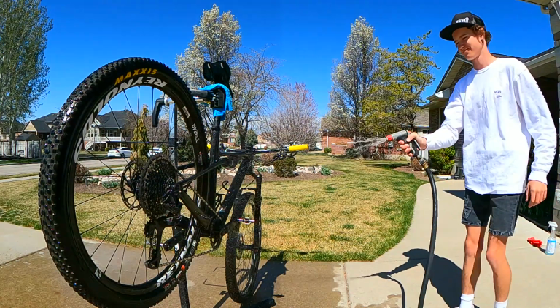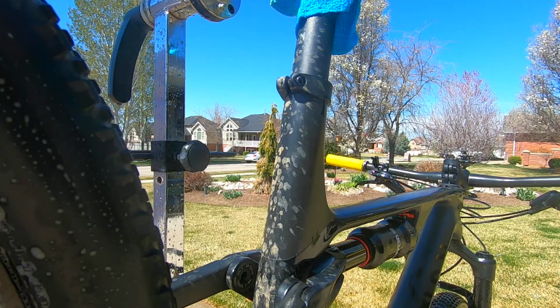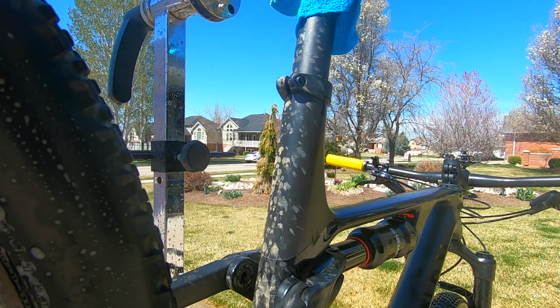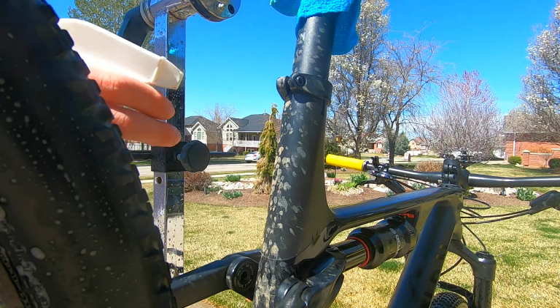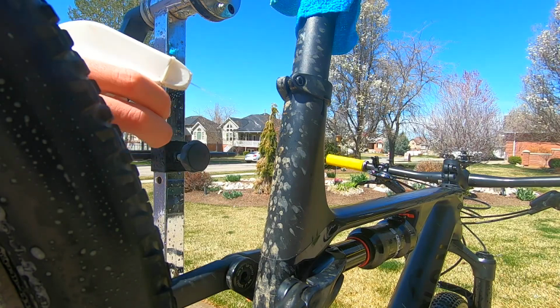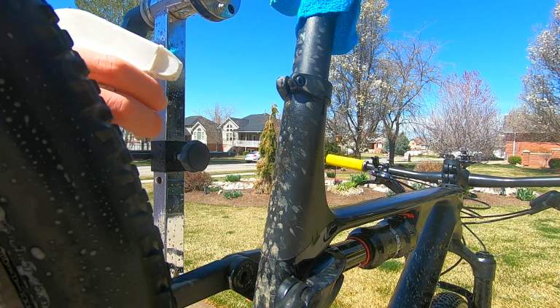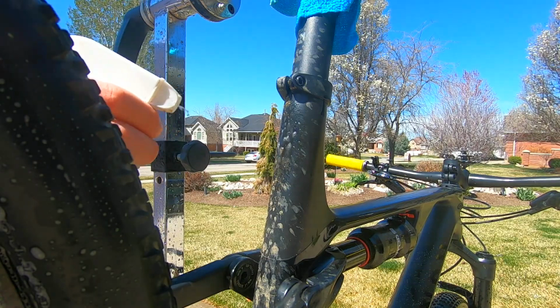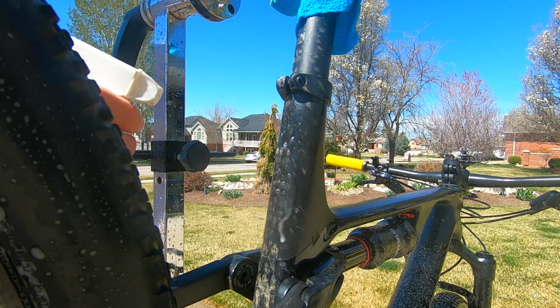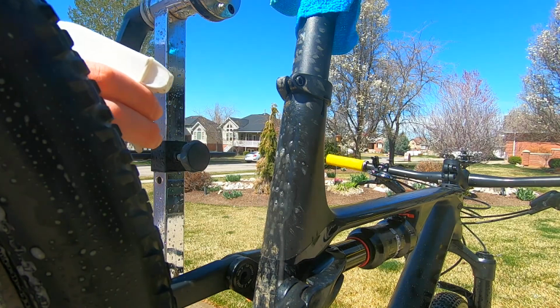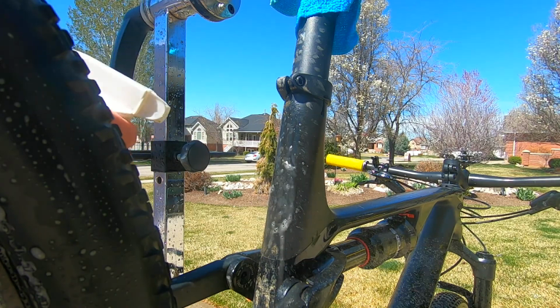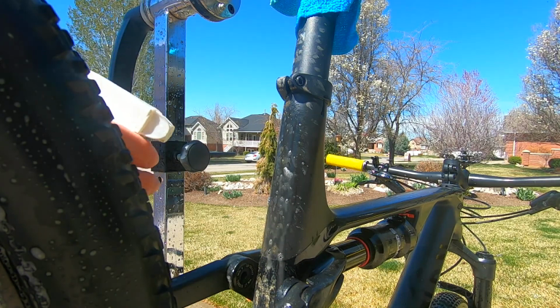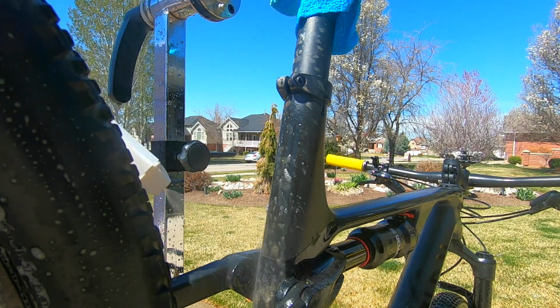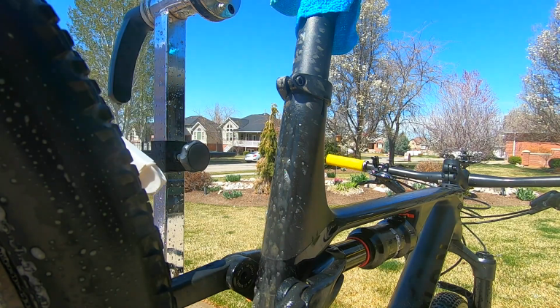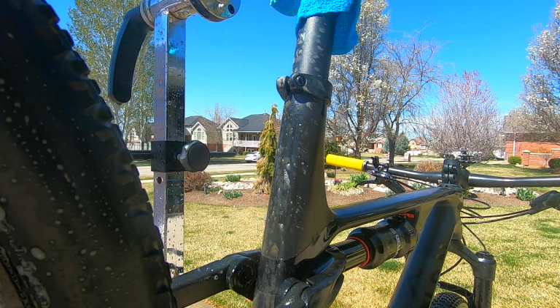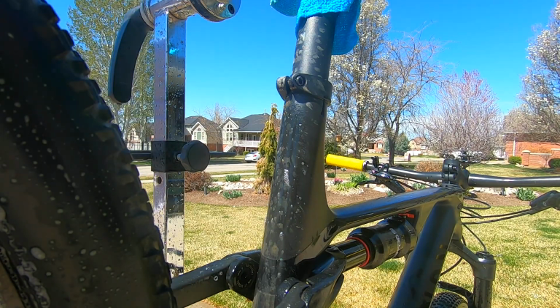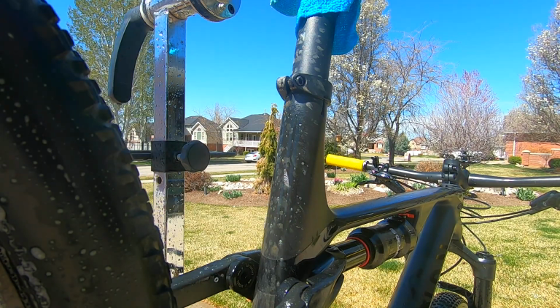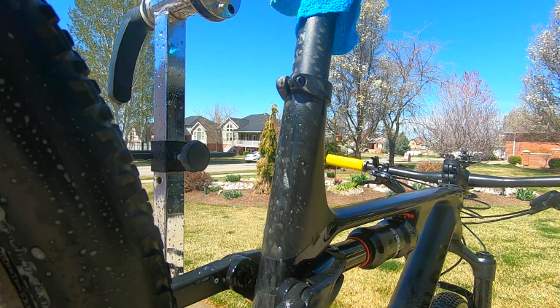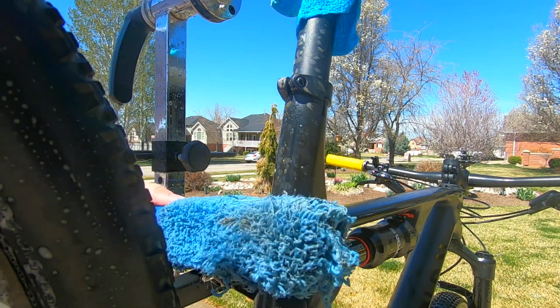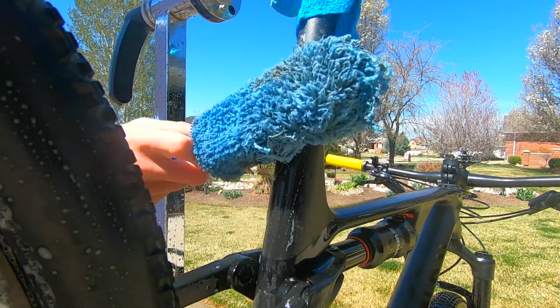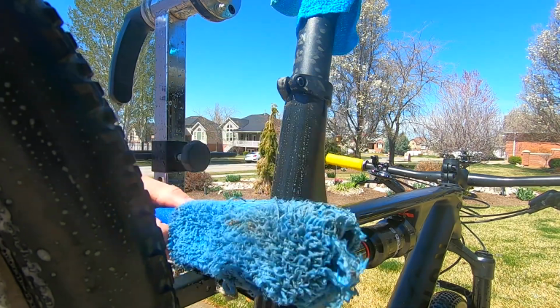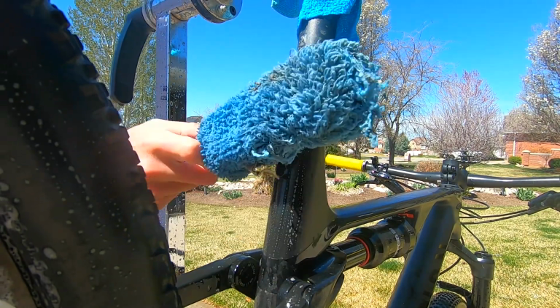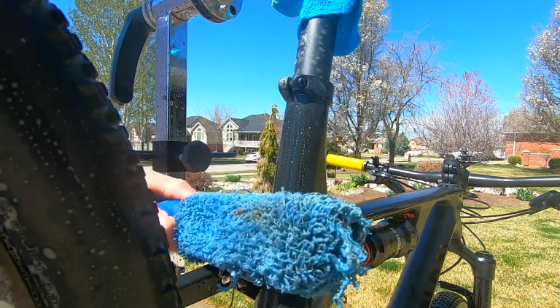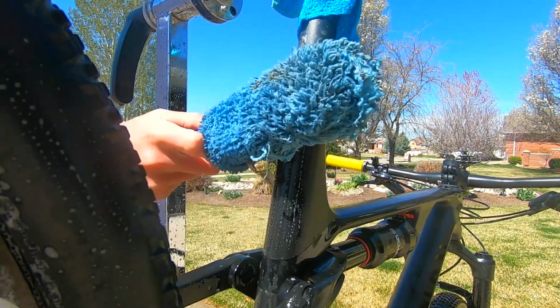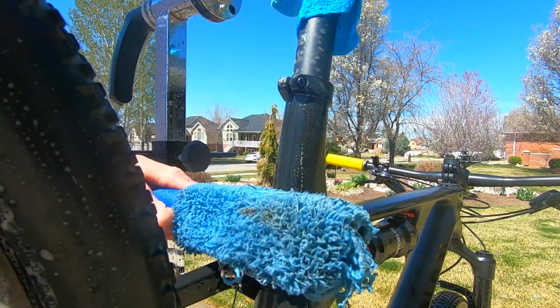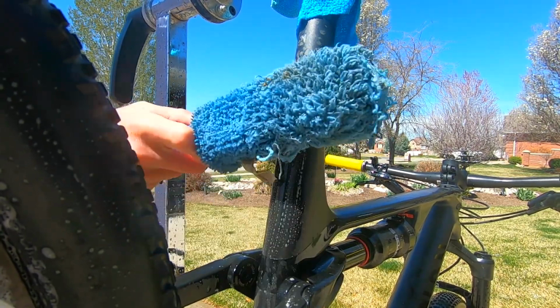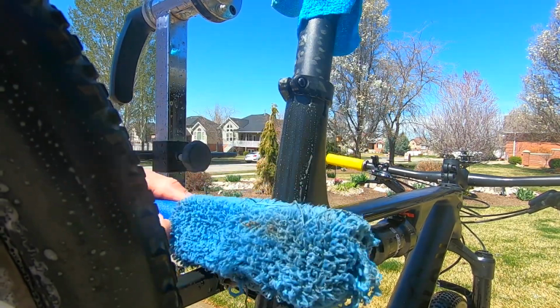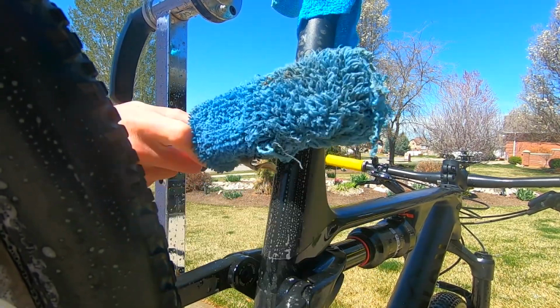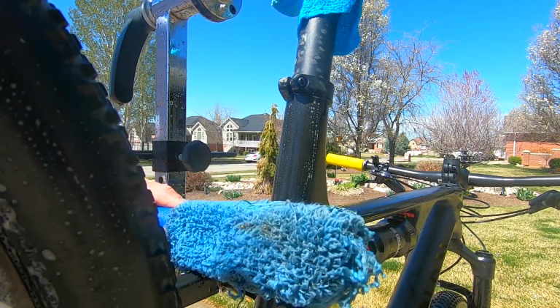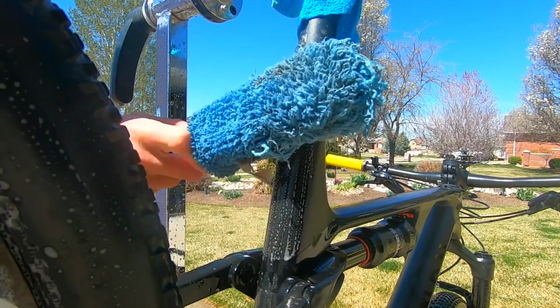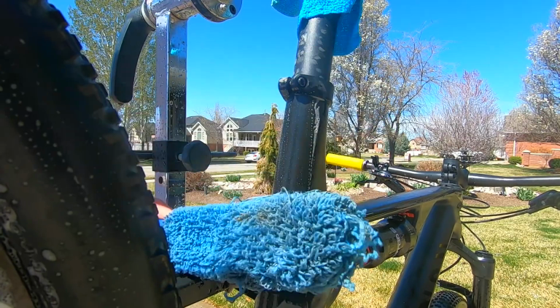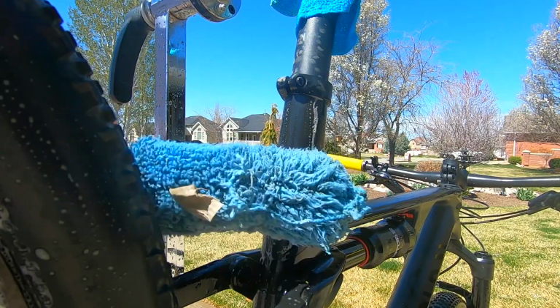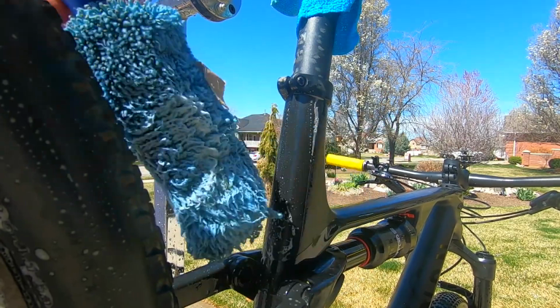The next thing you need is some bike washer cleaner. Spray it around where the mud didn't come off, and then wipe the soap with a wet brush. Be sure your bike is wet the whole time.